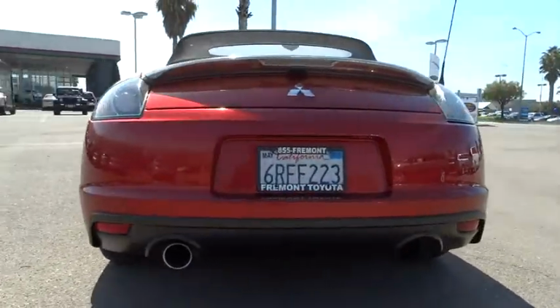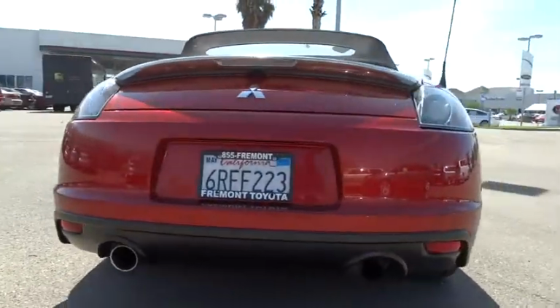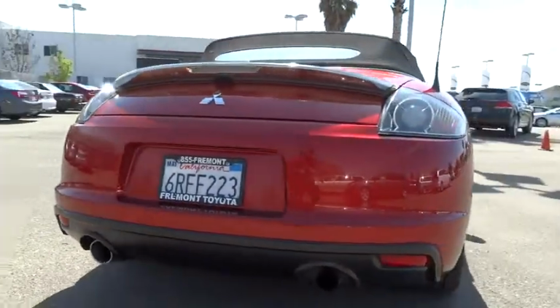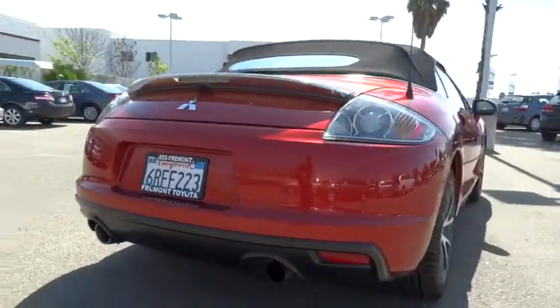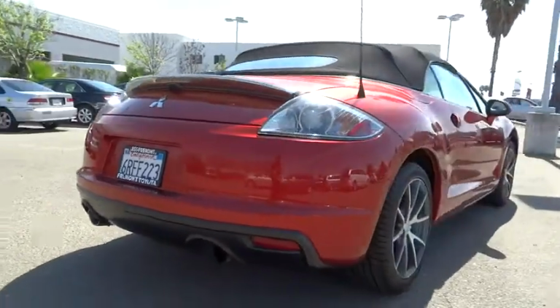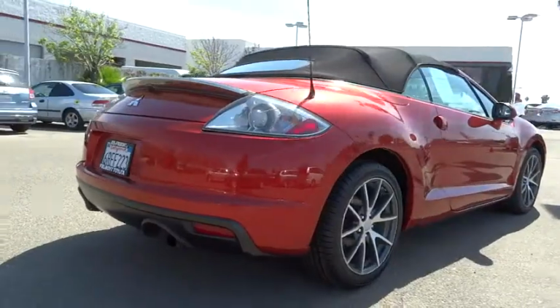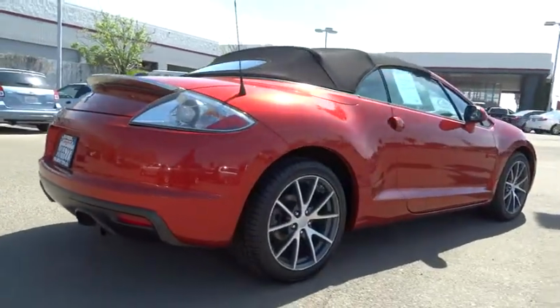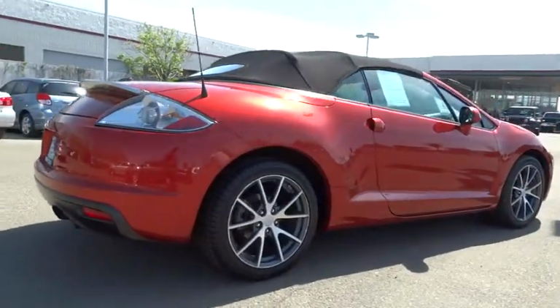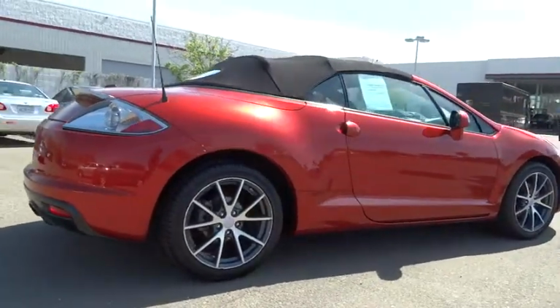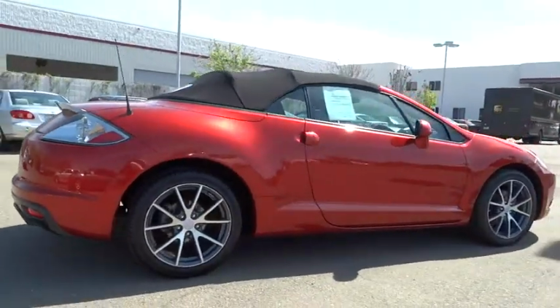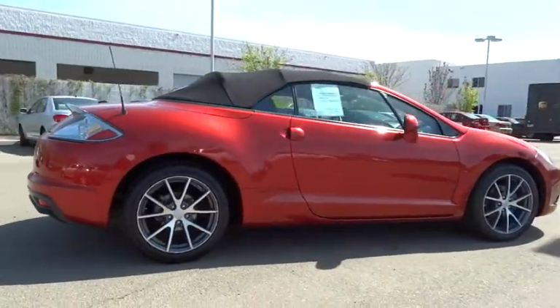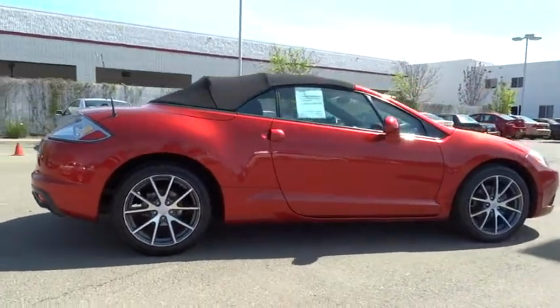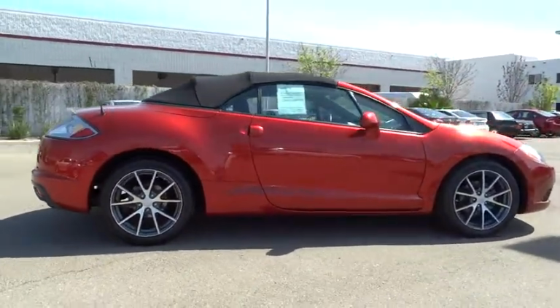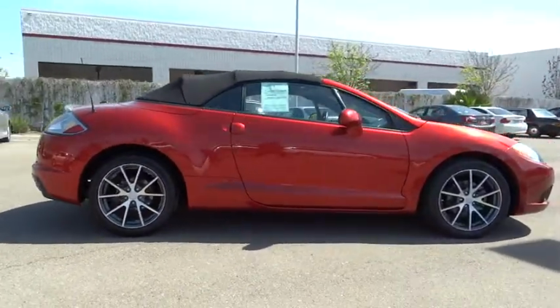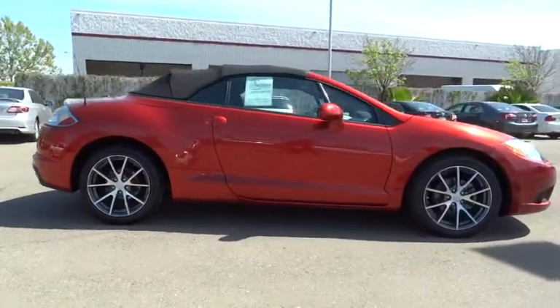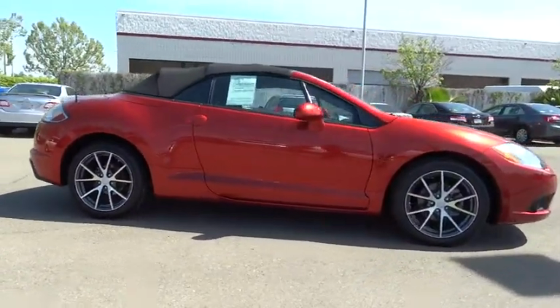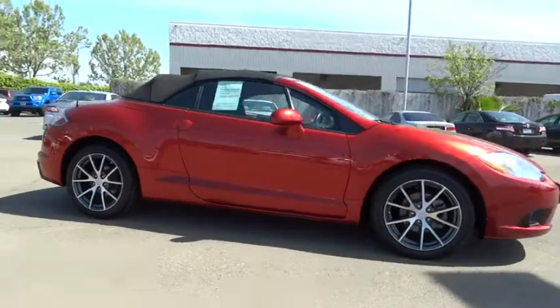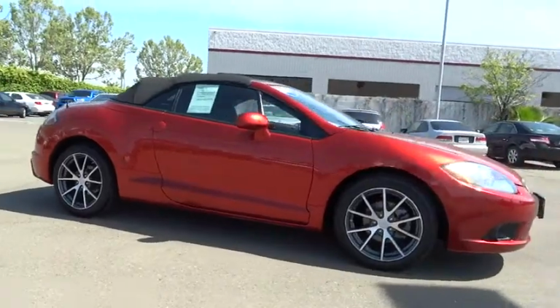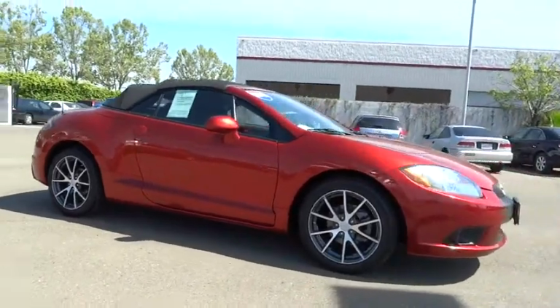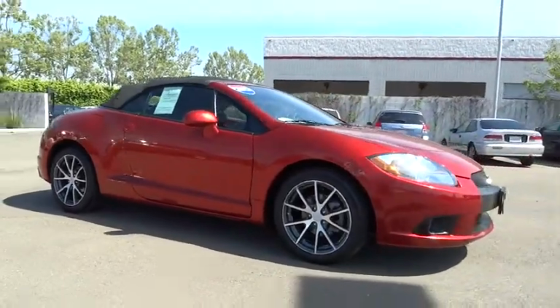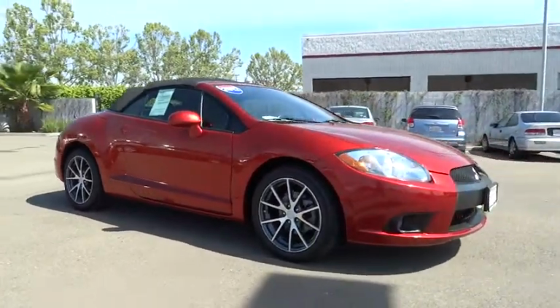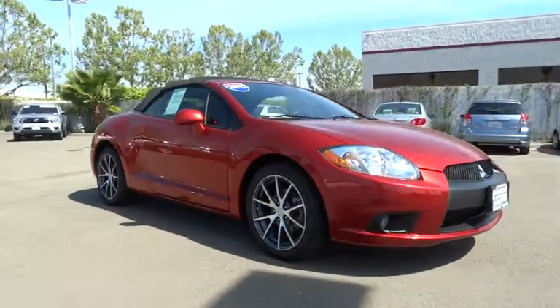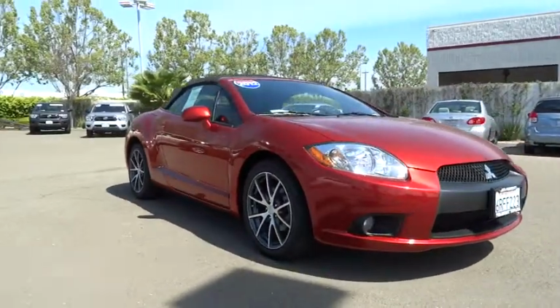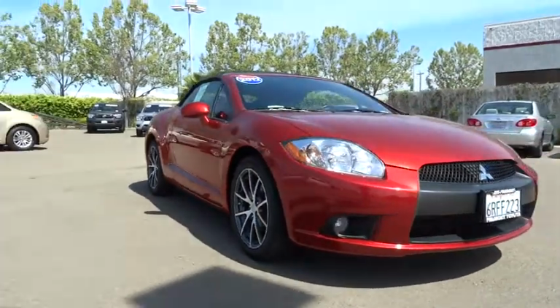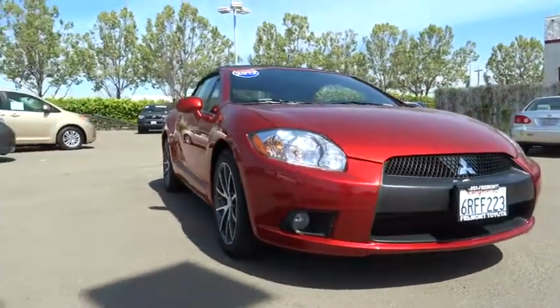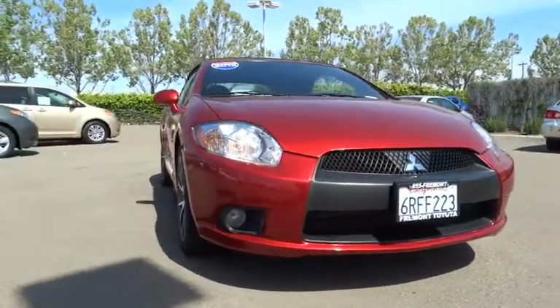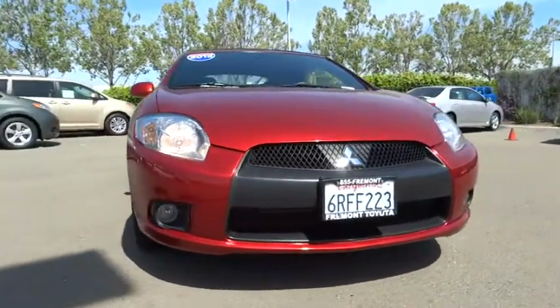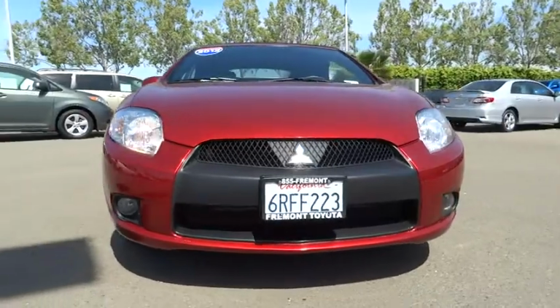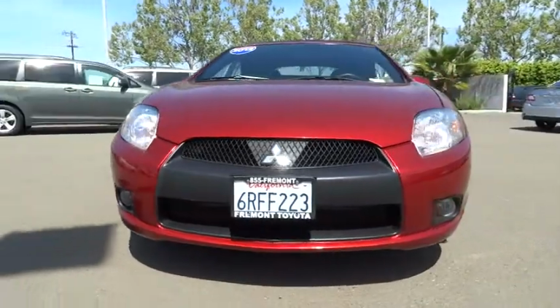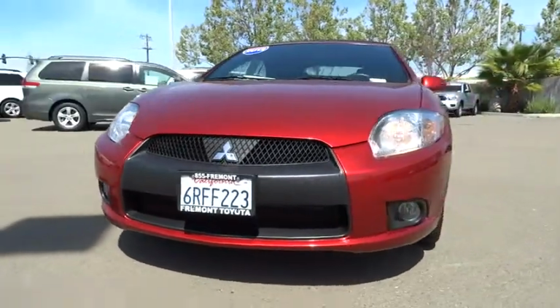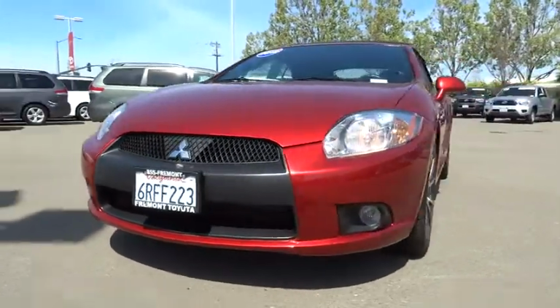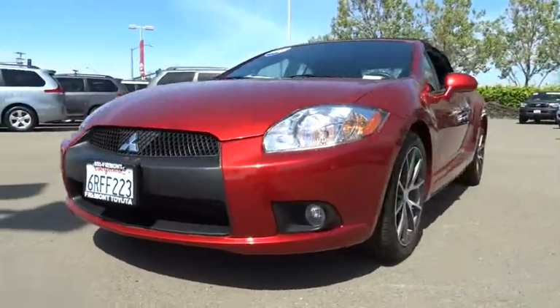With unique styling, exceptional interior features, and excellent miles per gallon, the Eclipse is the attainable exotic and is priced below $15,000. This vehicle has less than 50,000 miles. Here are some of this vehicle's great options.